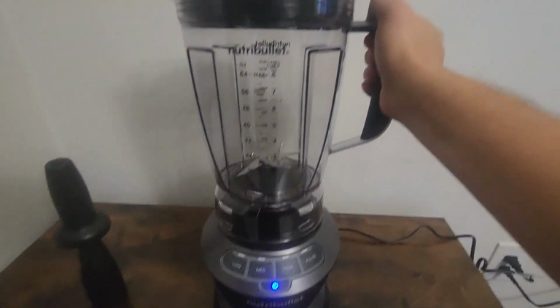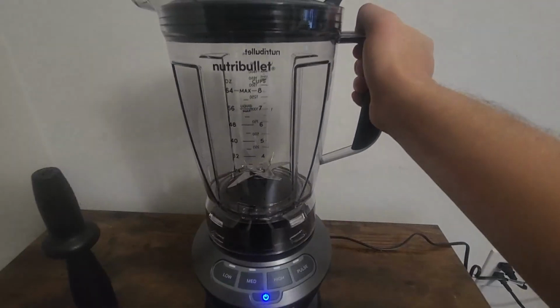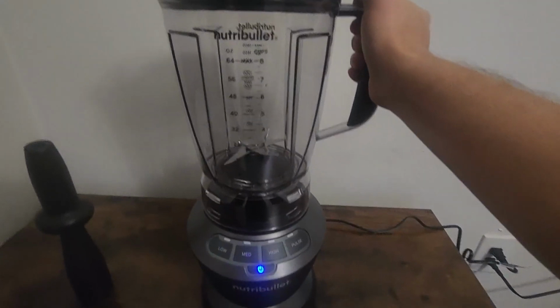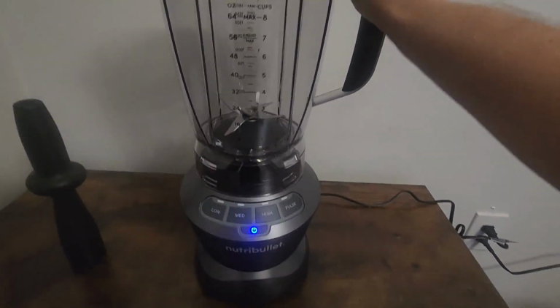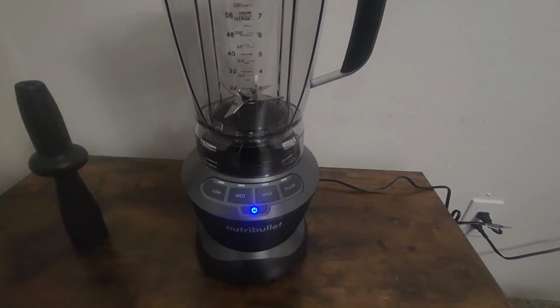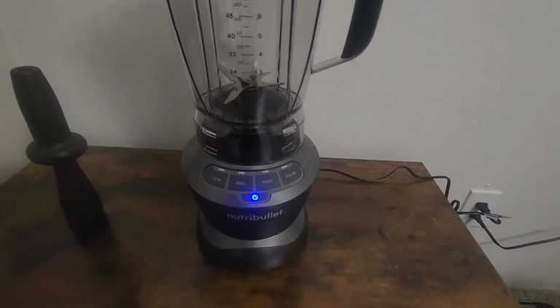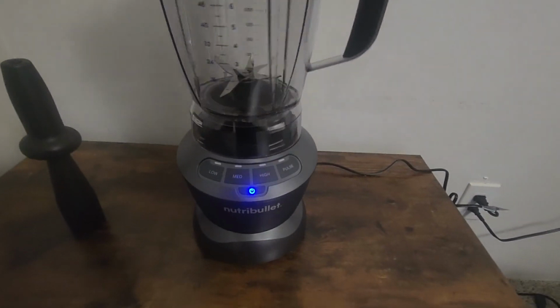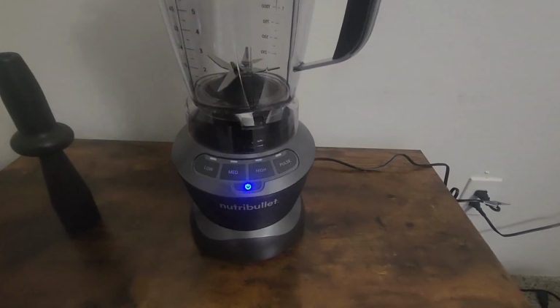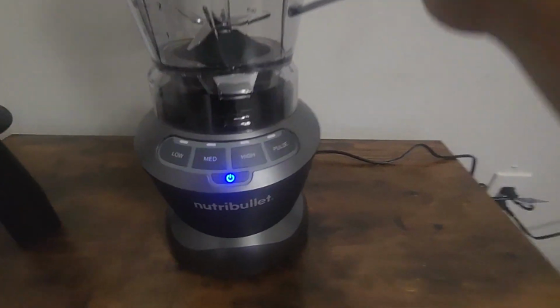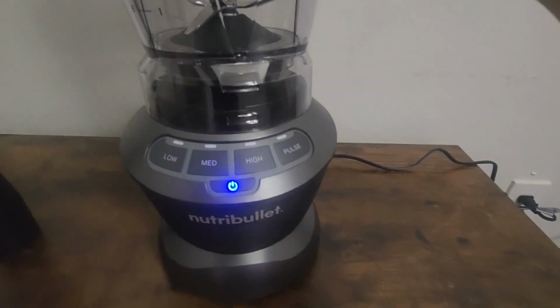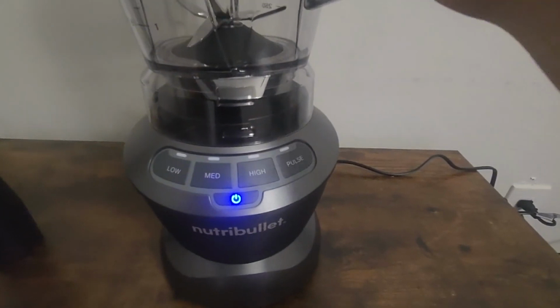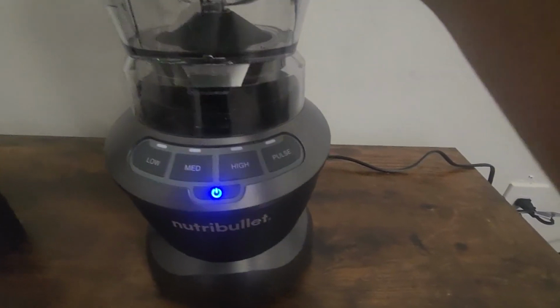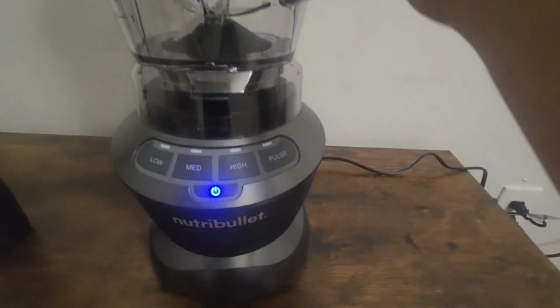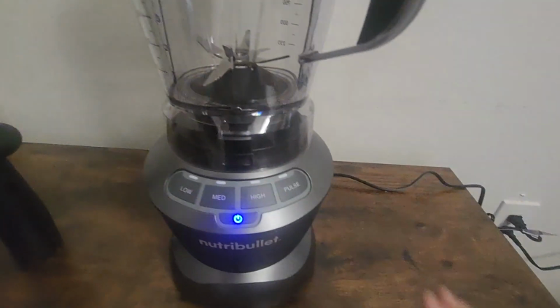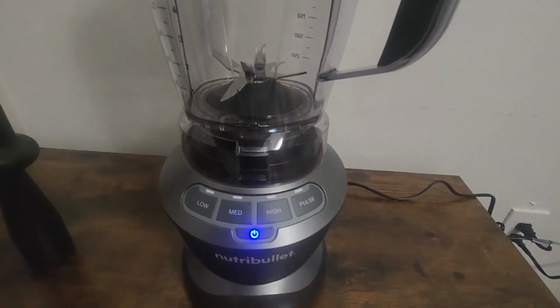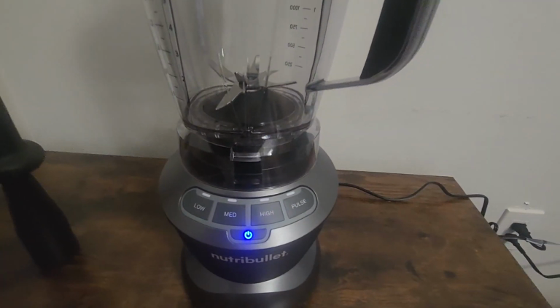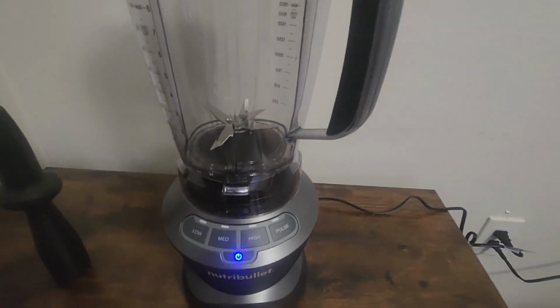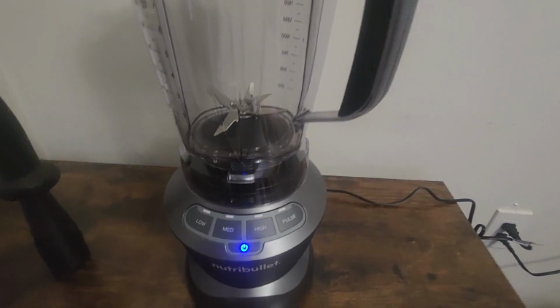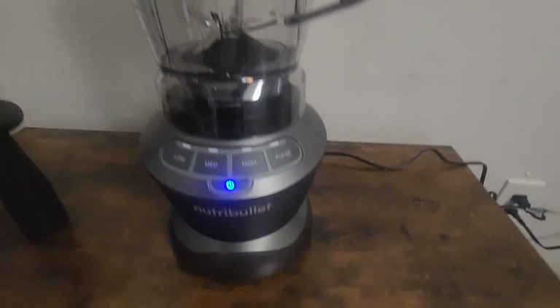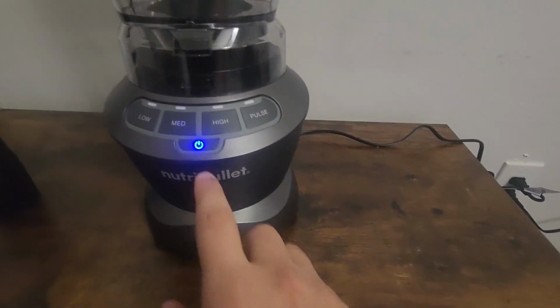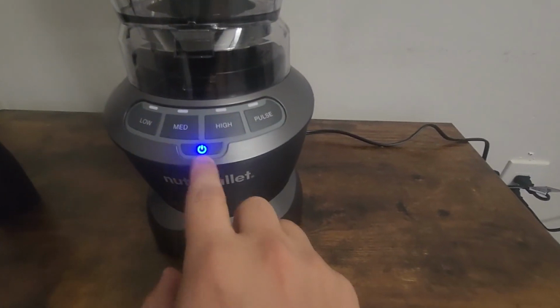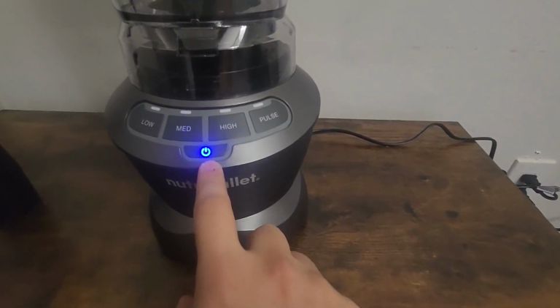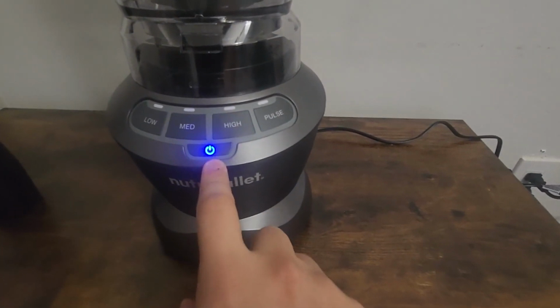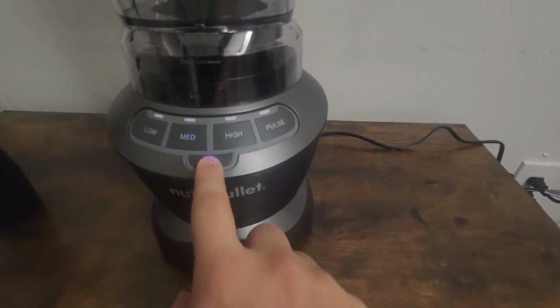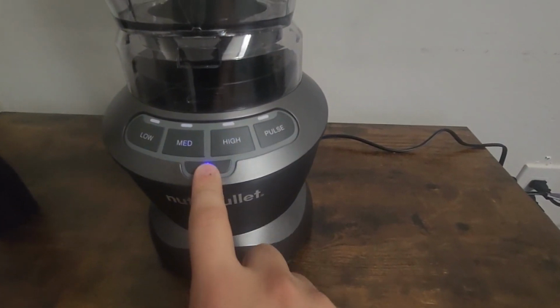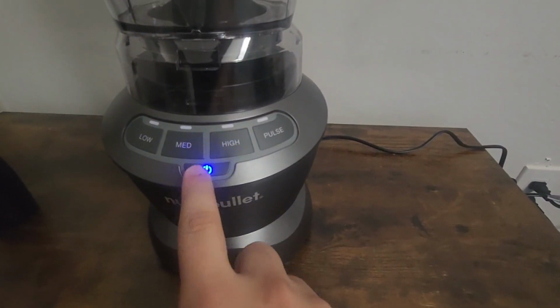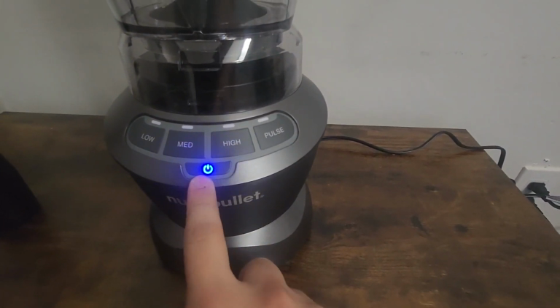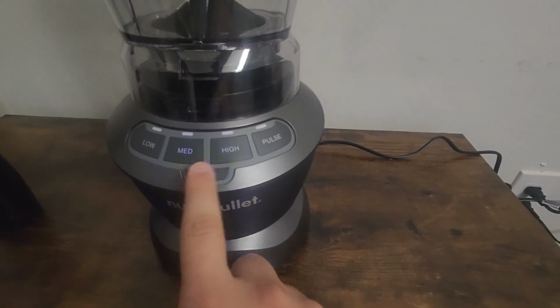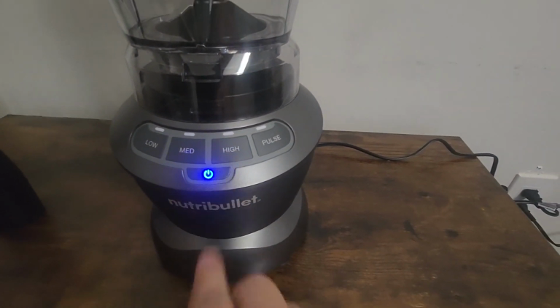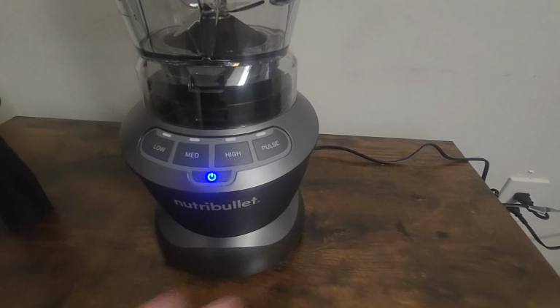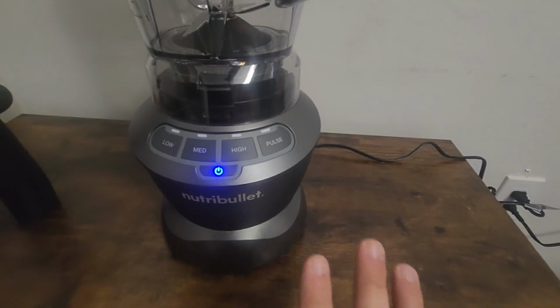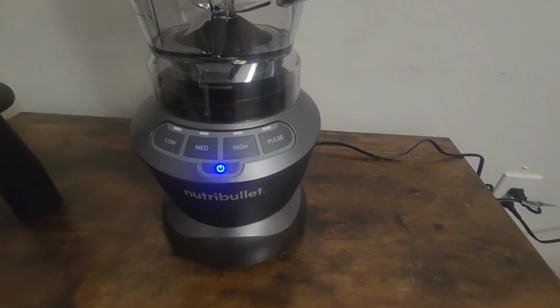As for putting the top on, it's pretty easy. You just set it on and spin it until it locks into place at the bottom — you'll hear it click and then you're good to go. I also like that you know when it's on because the blue power button is colored; otherwise it'll just be gray and off.